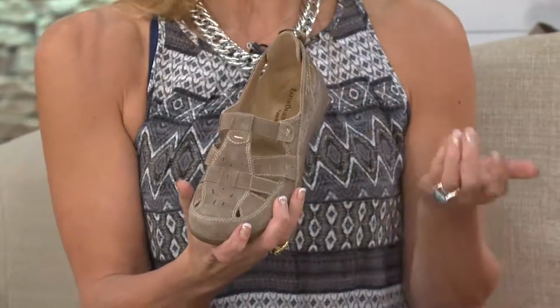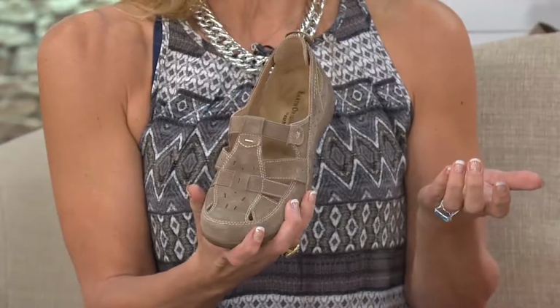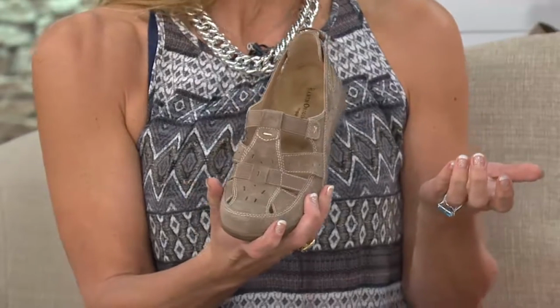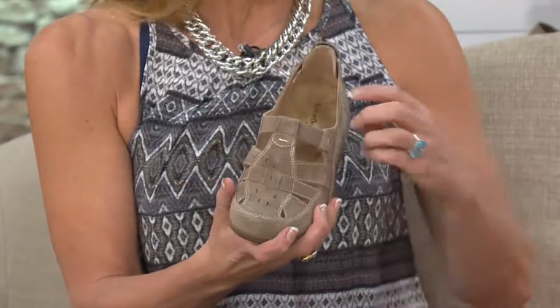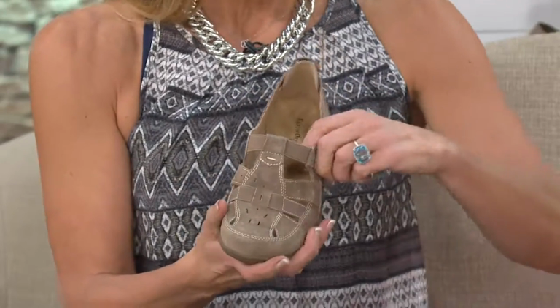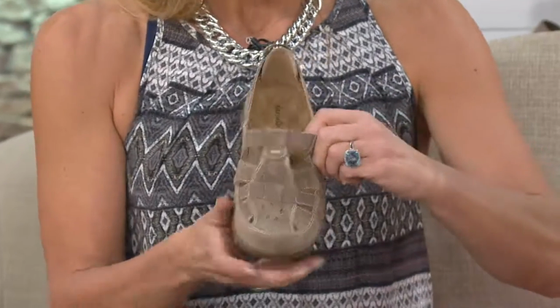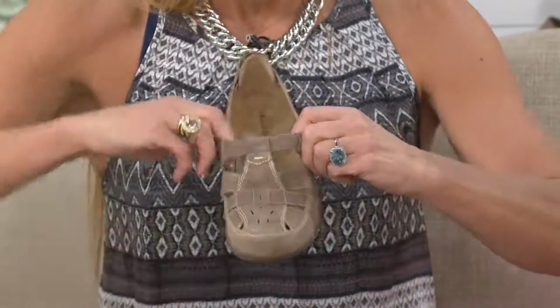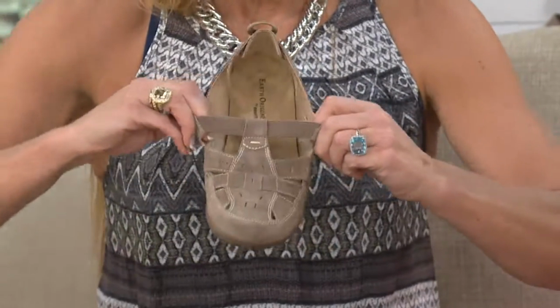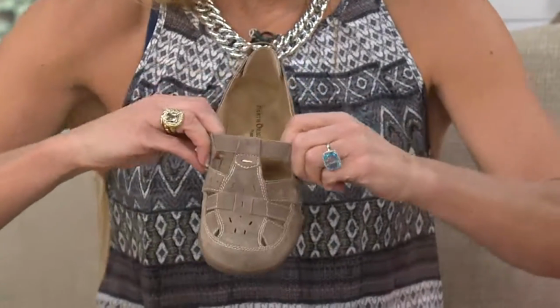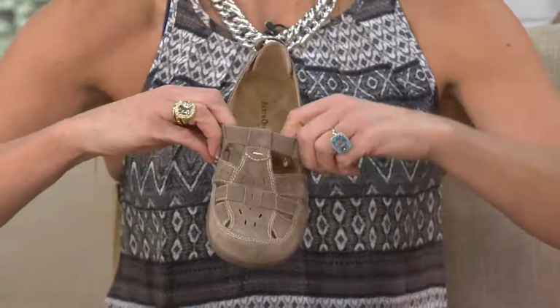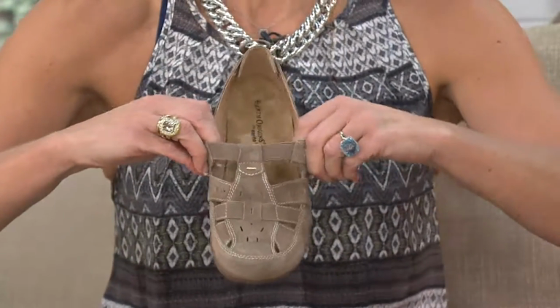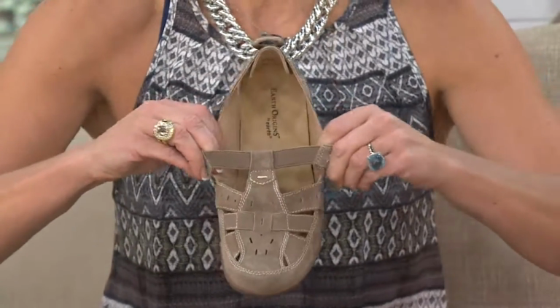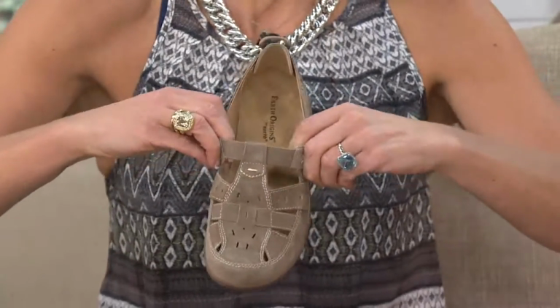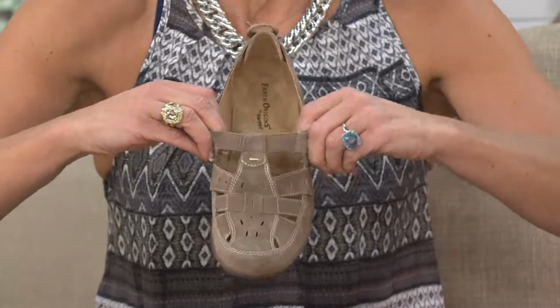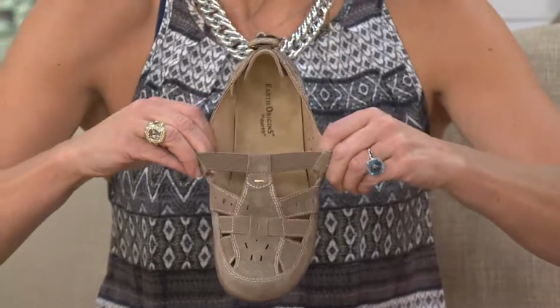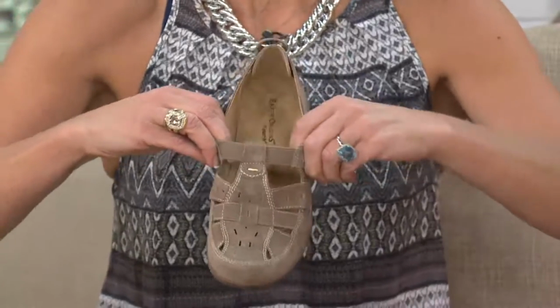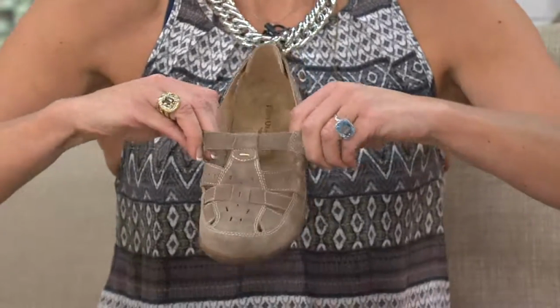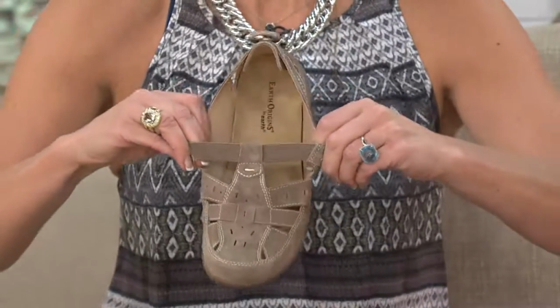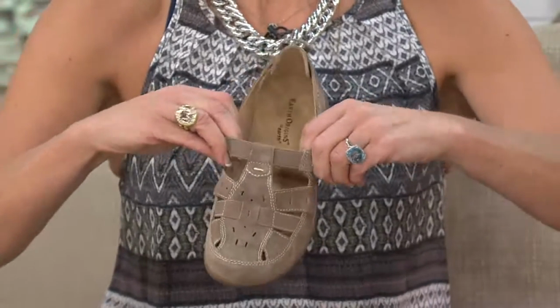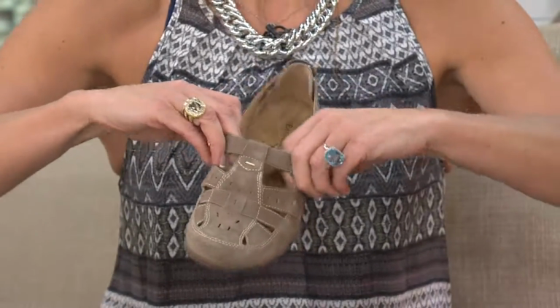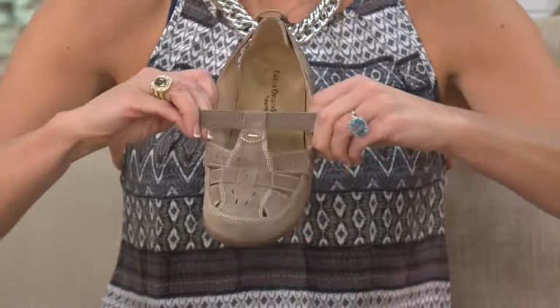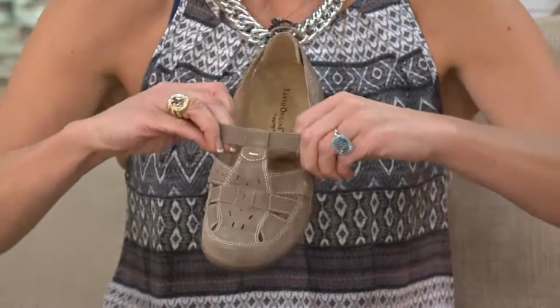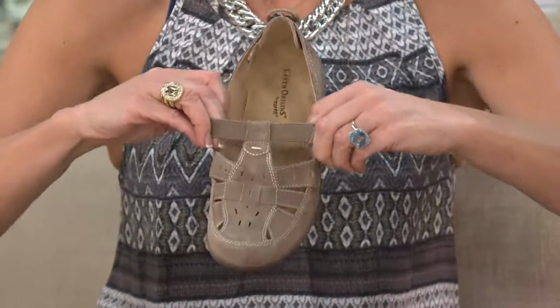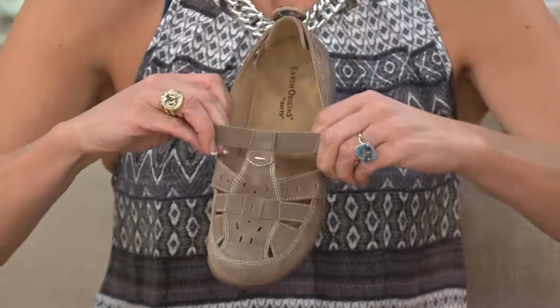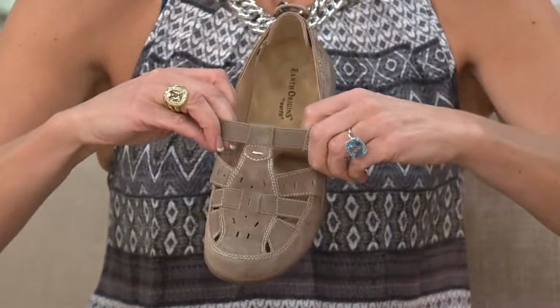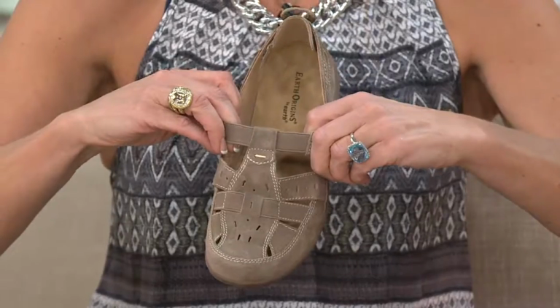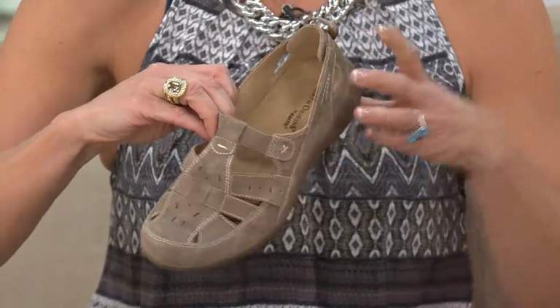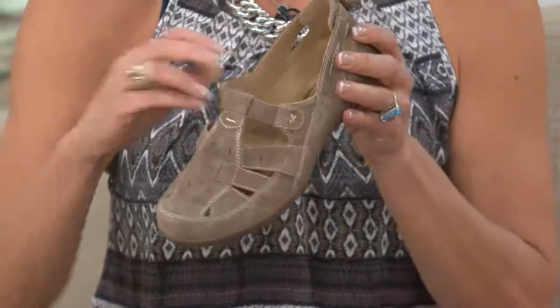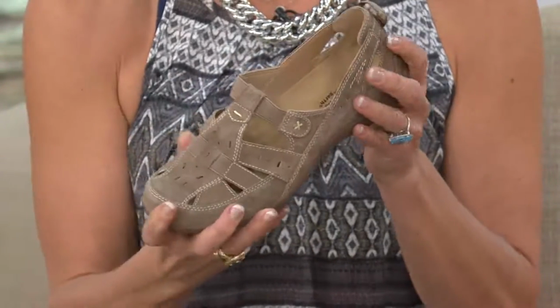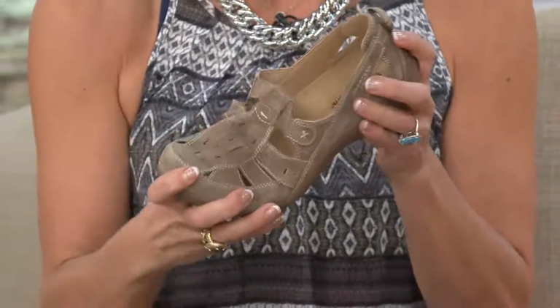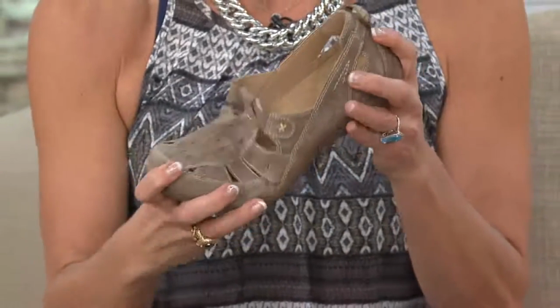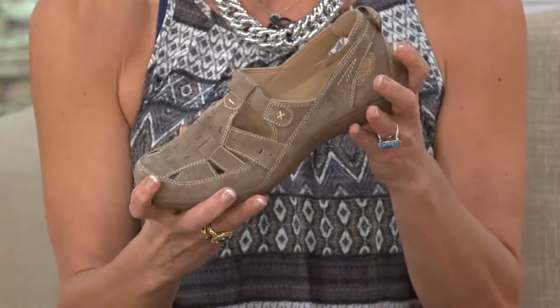It's our own unique style, really. That is Sally Combs and that is Earth Origins — our own unique style, dancing around in our shoes in our own unique way. You can definitely do that in the Carissa.